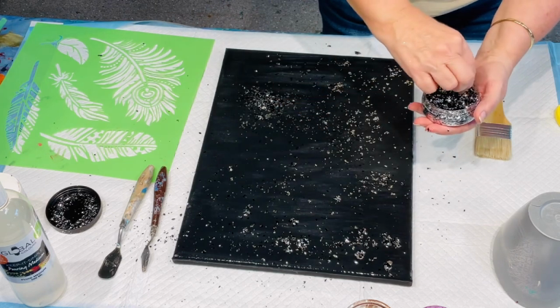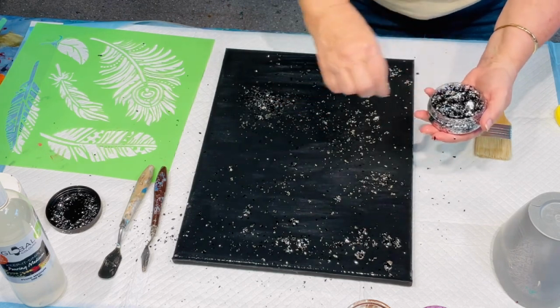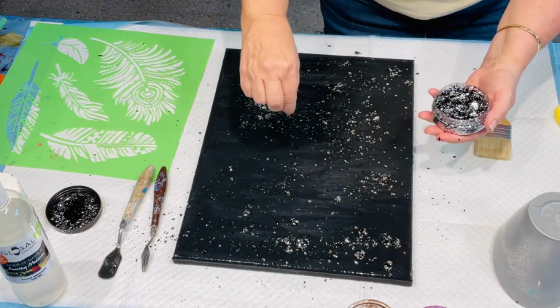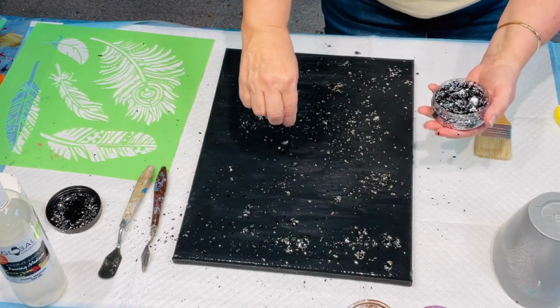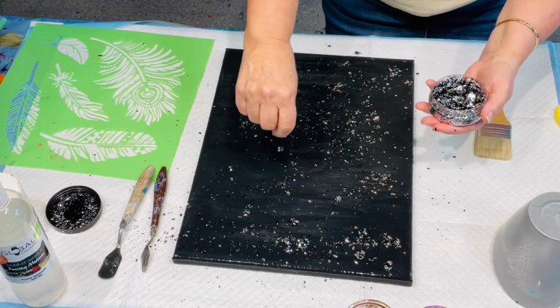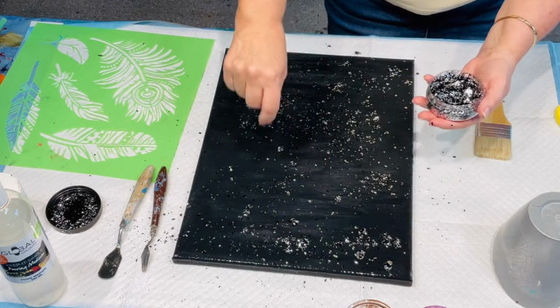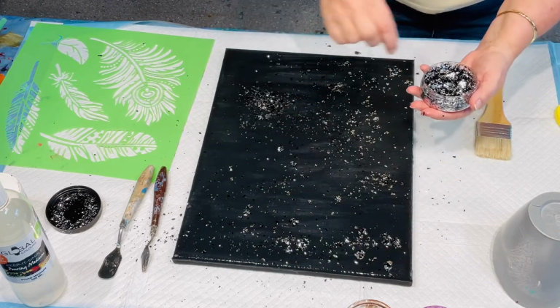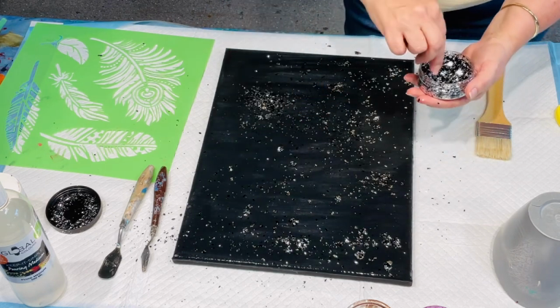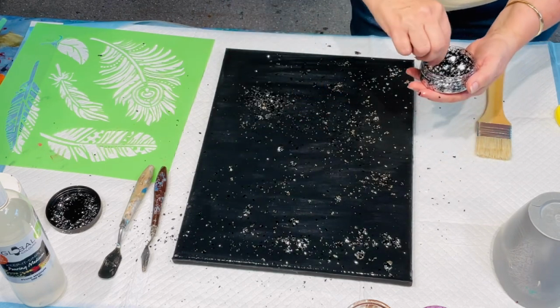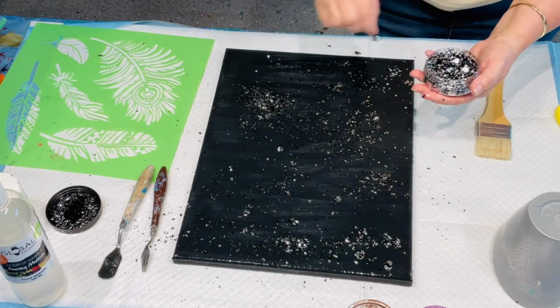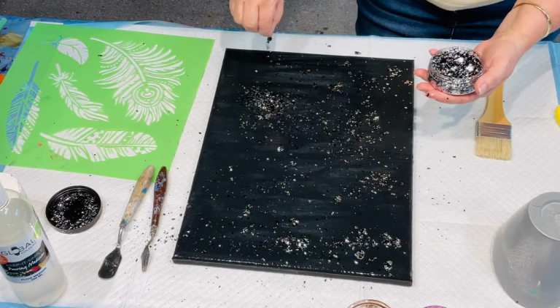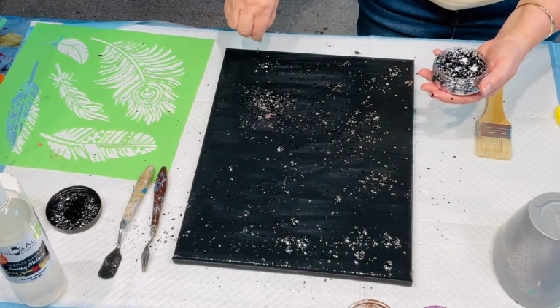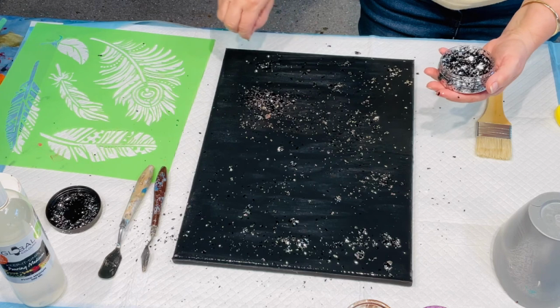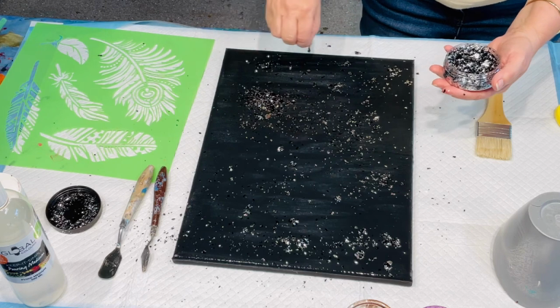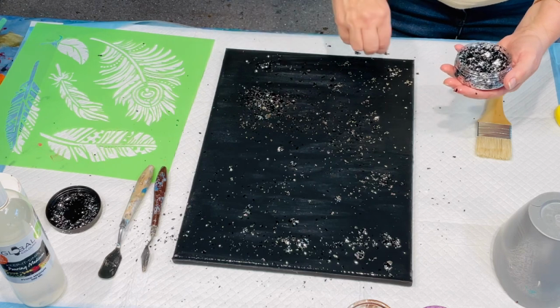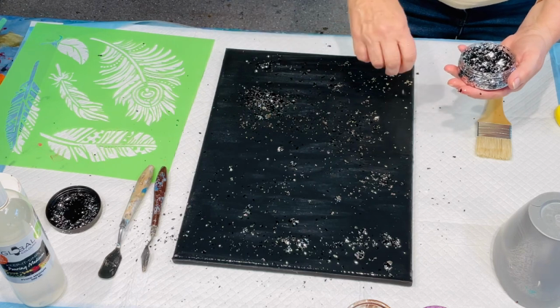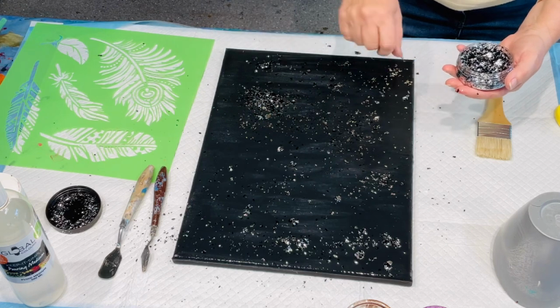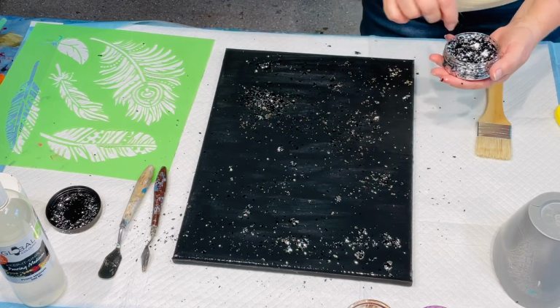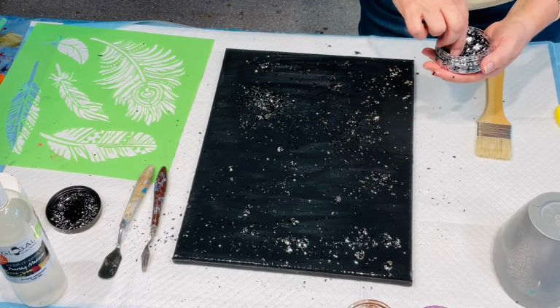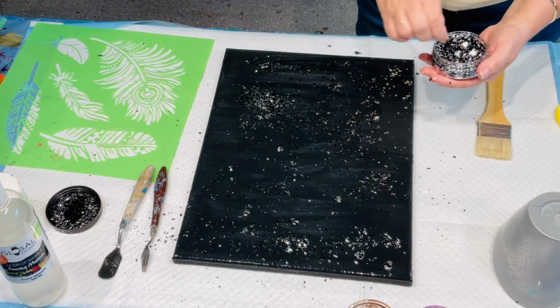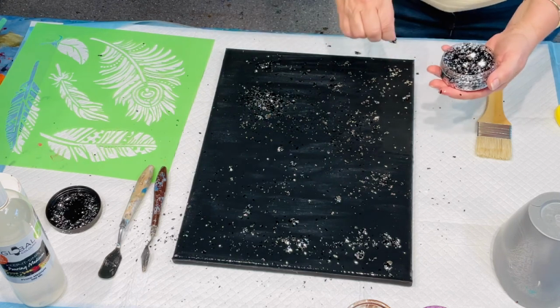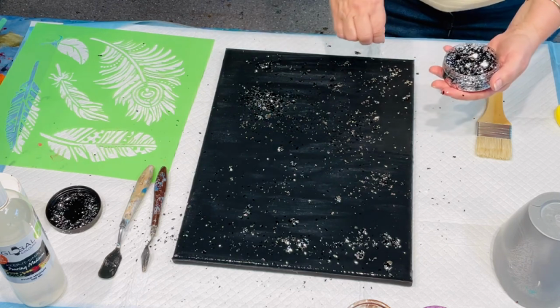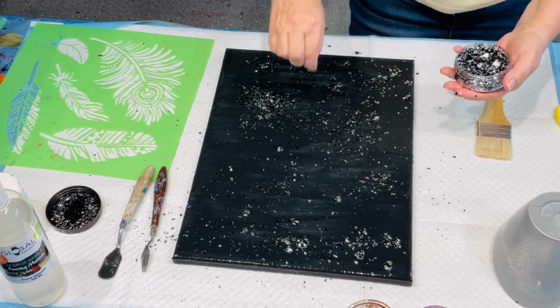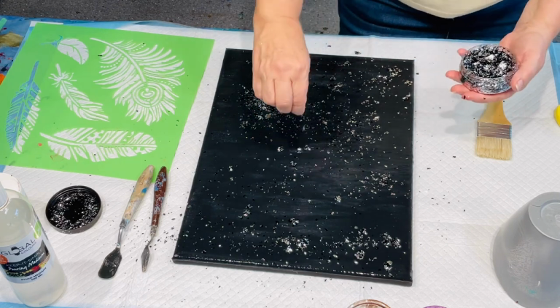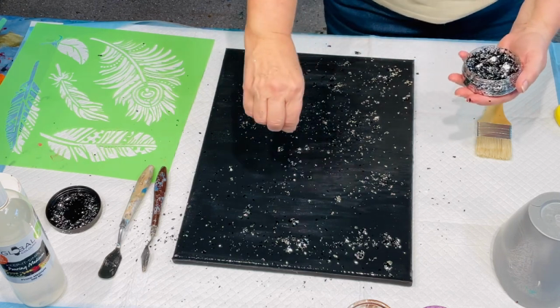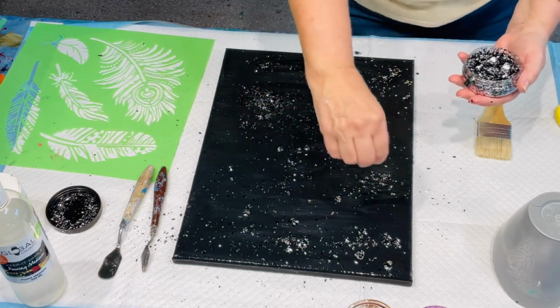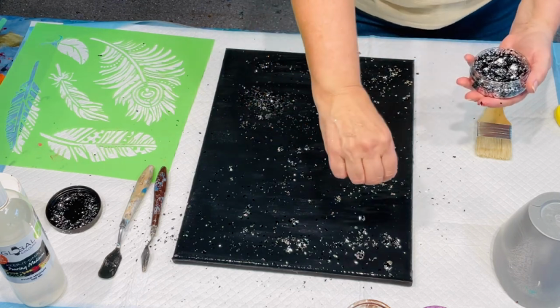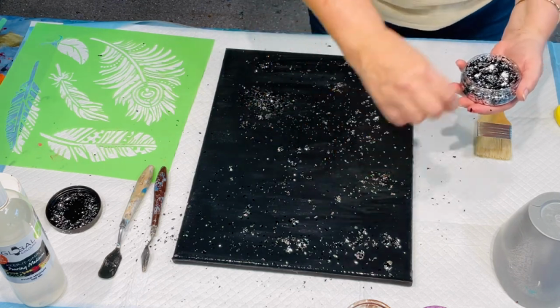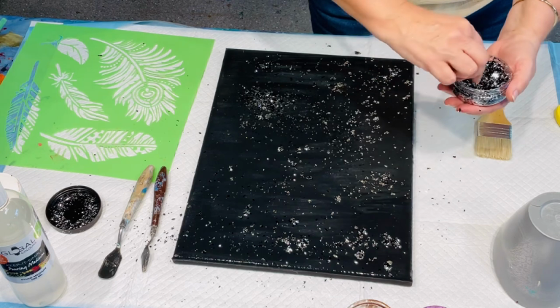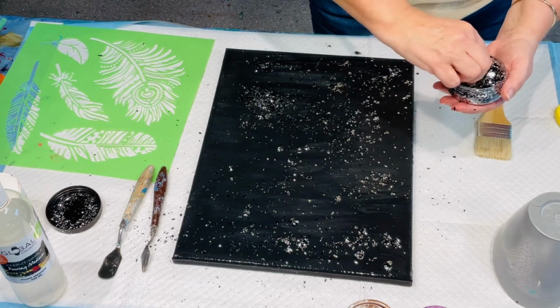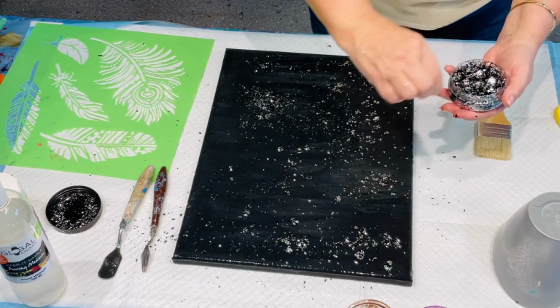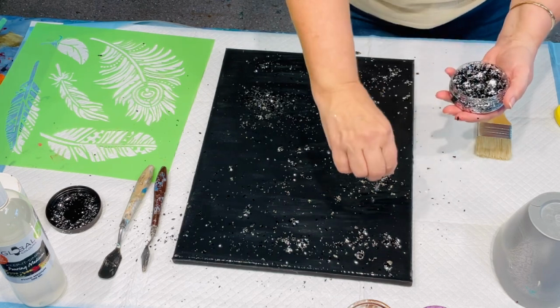I'm adding the glitter to my canvas now, then I will allow my canvas to fully dry and I'll come back tomorrow.